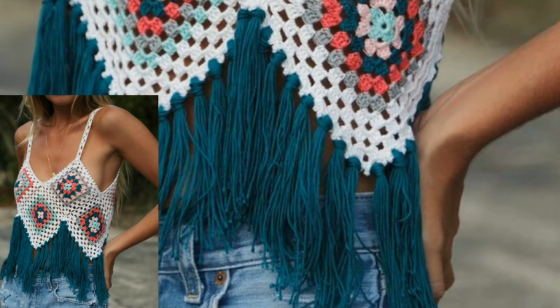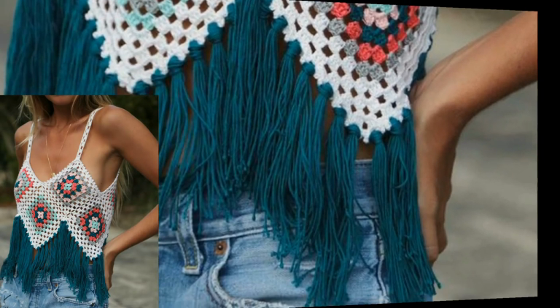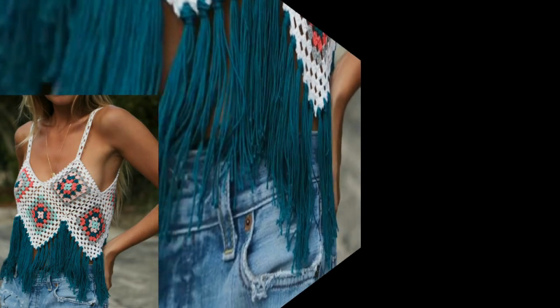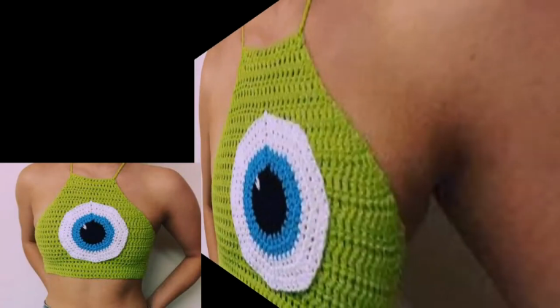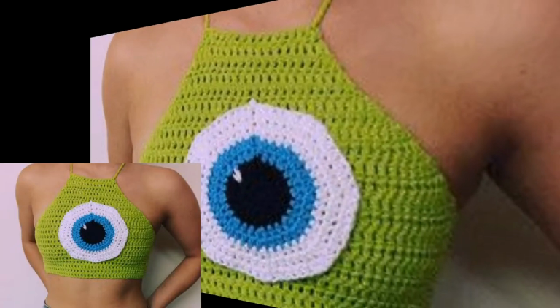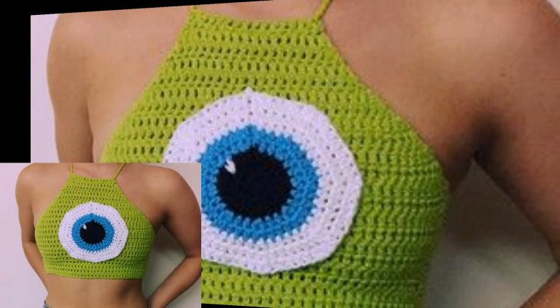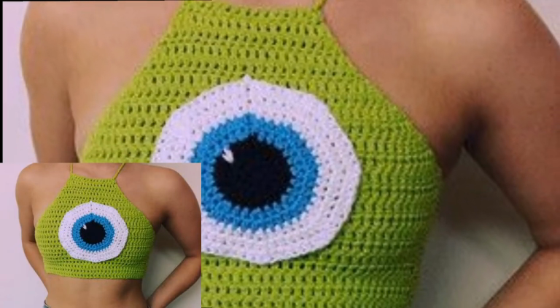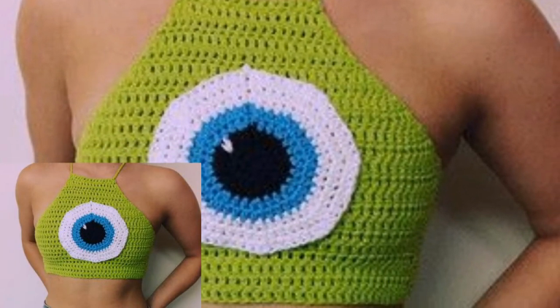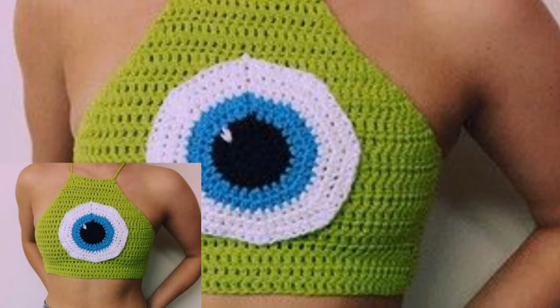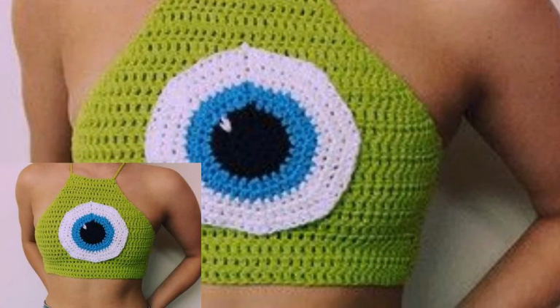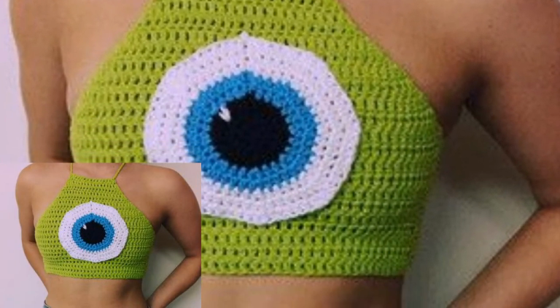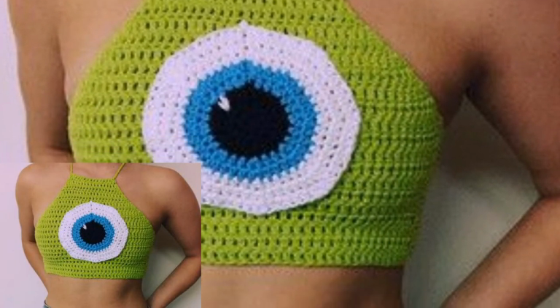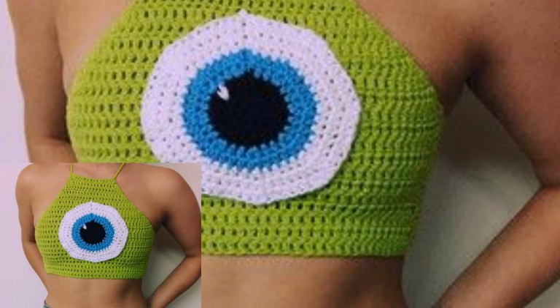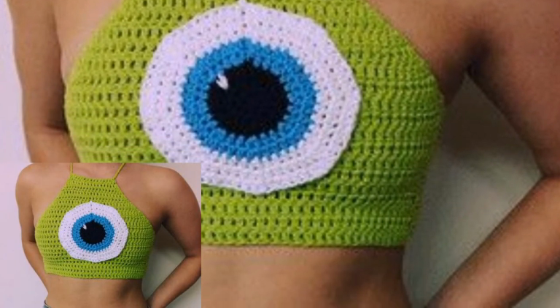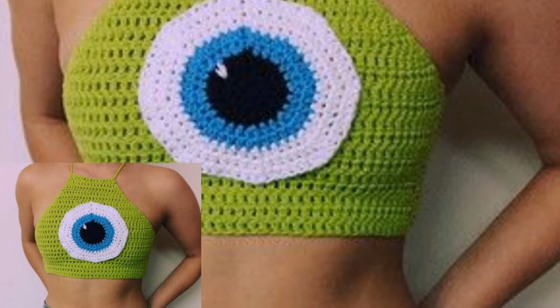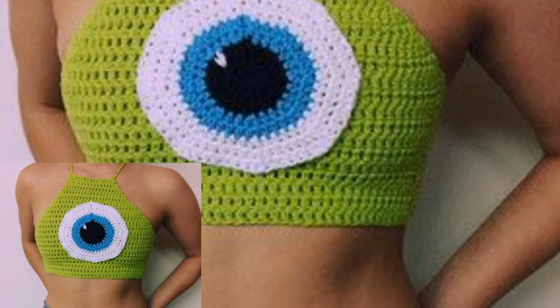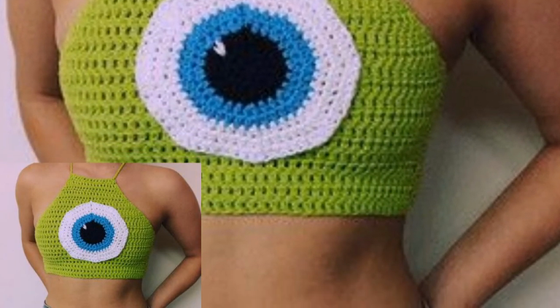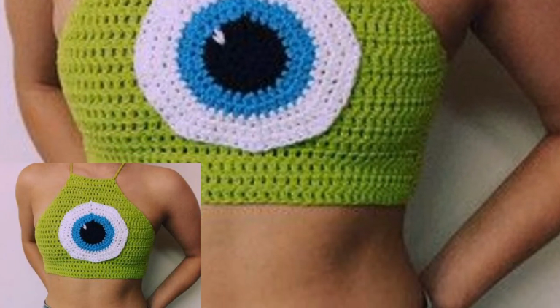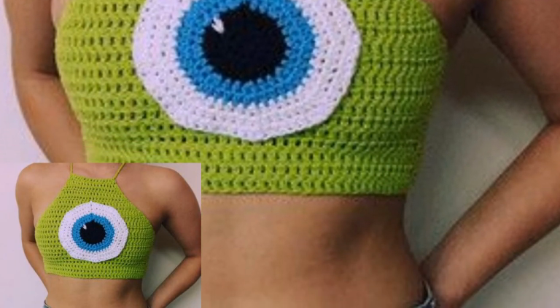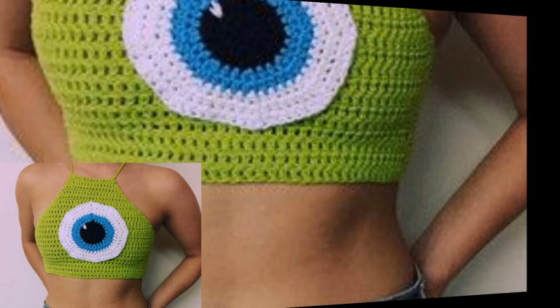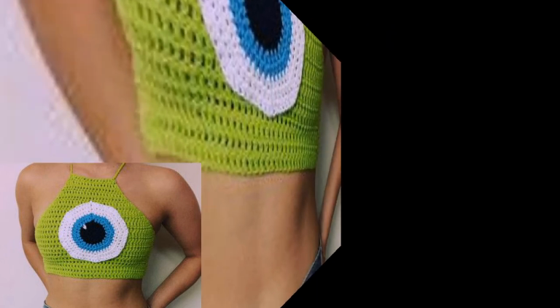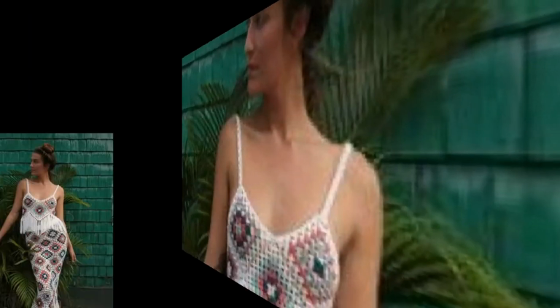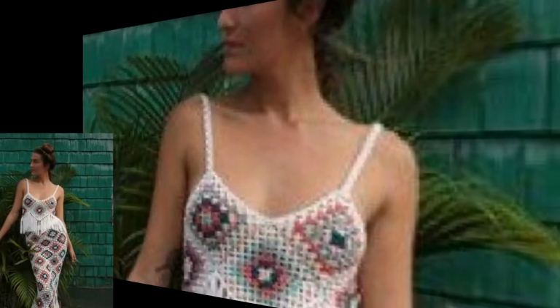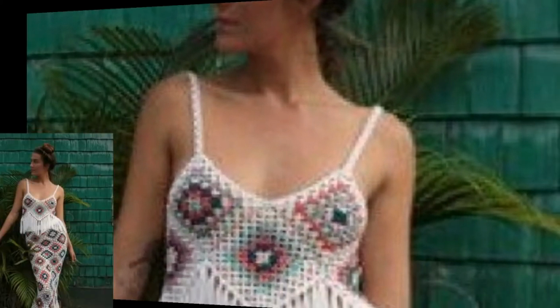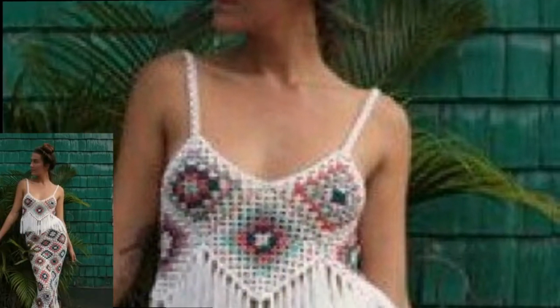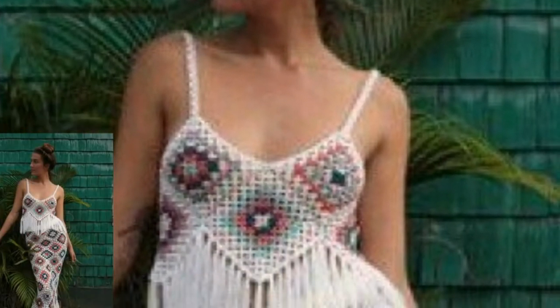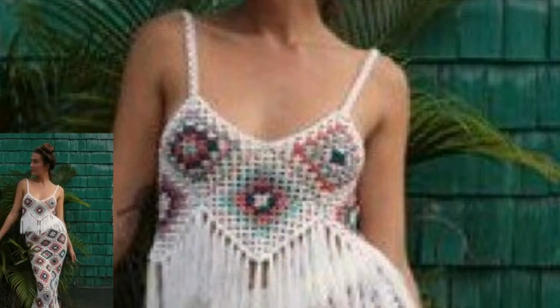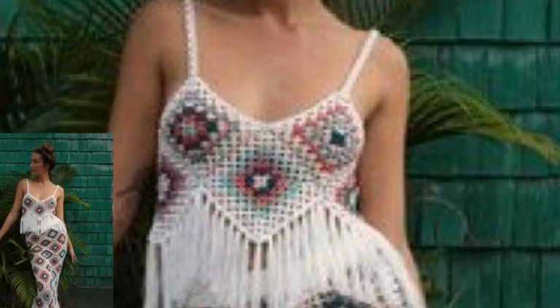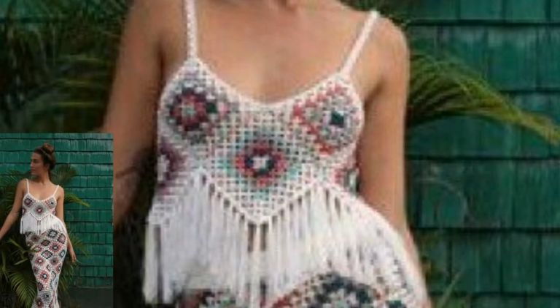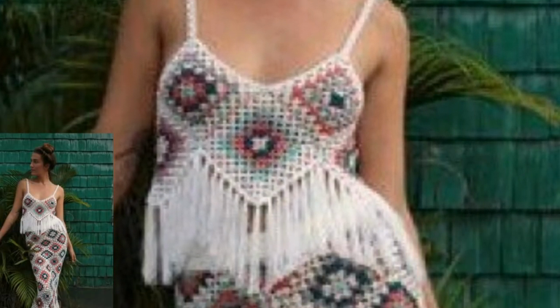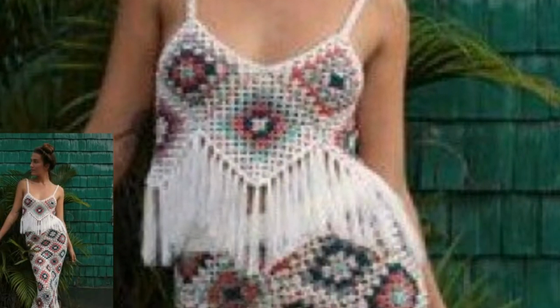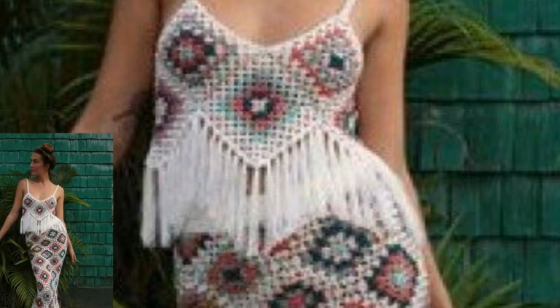For those ladies who love to wear crochet crop tops and want to know about the latest fashion and latest designs of crochet crop tops, this is a very beautiful collection for them. They will get new patterns and new designs.